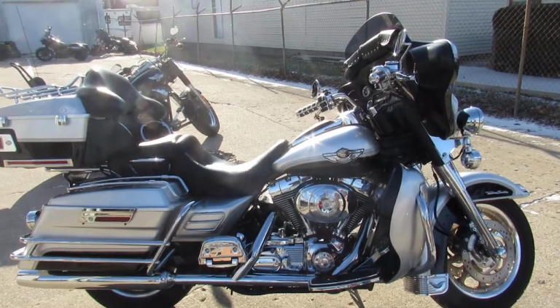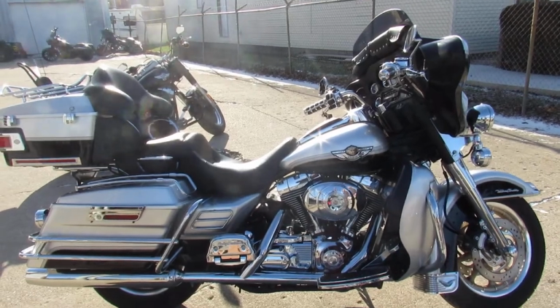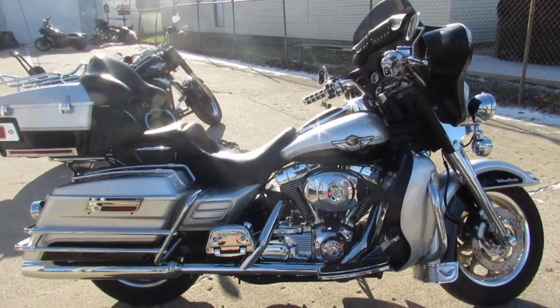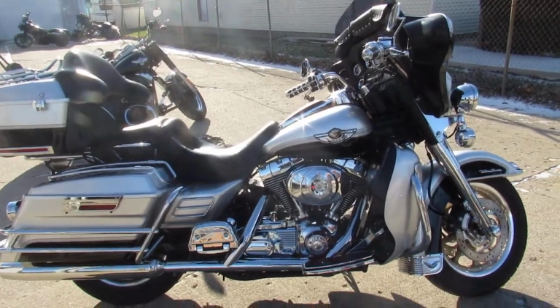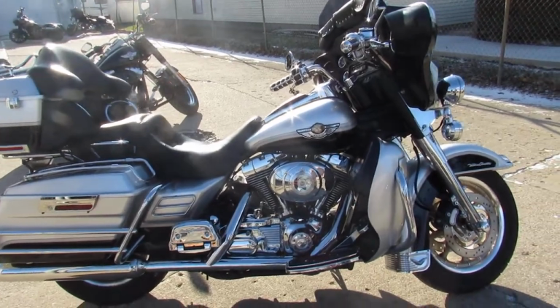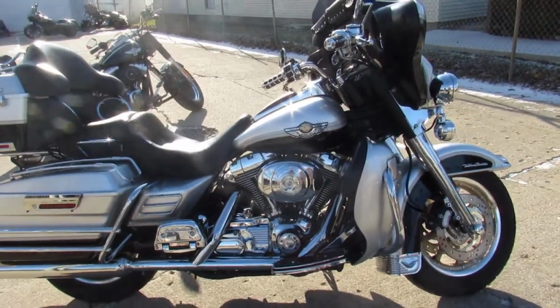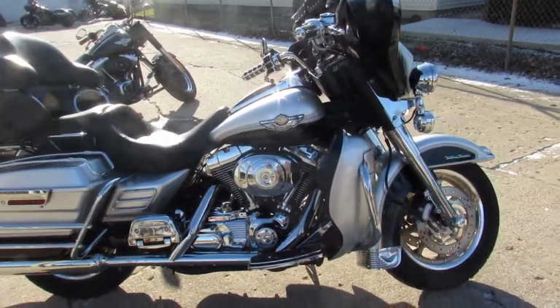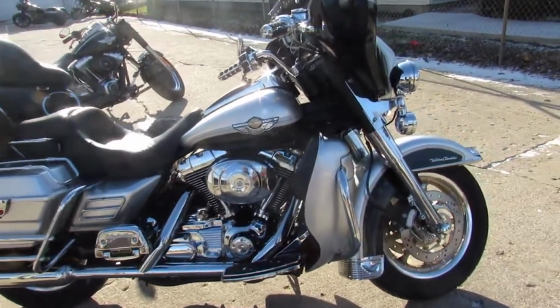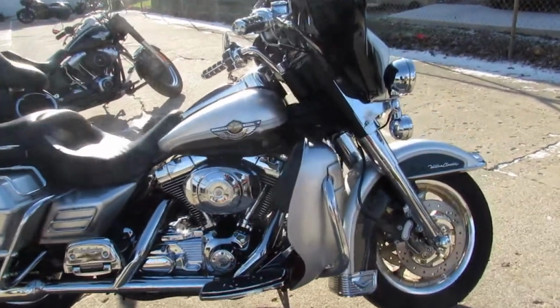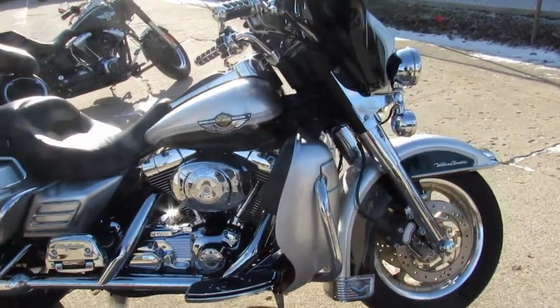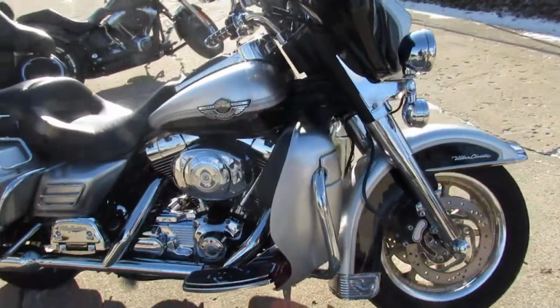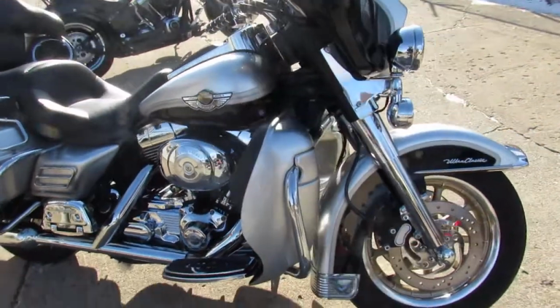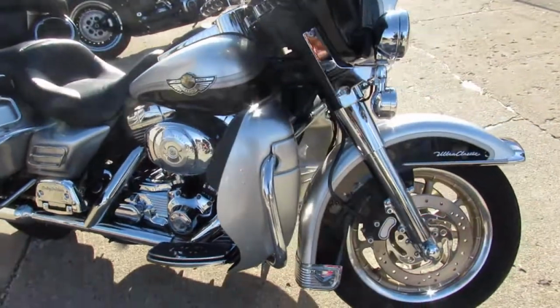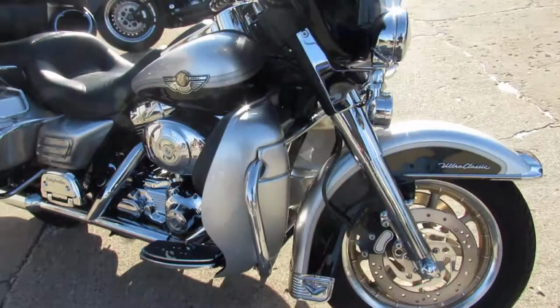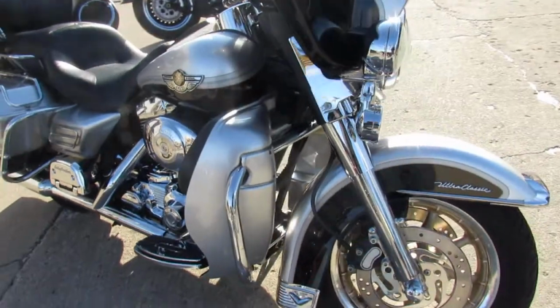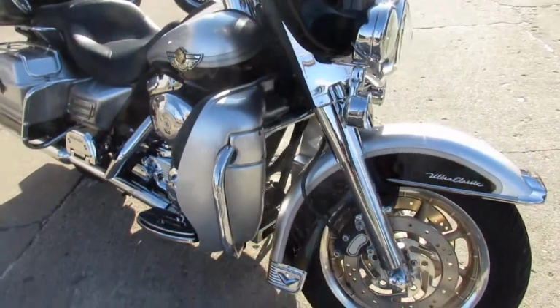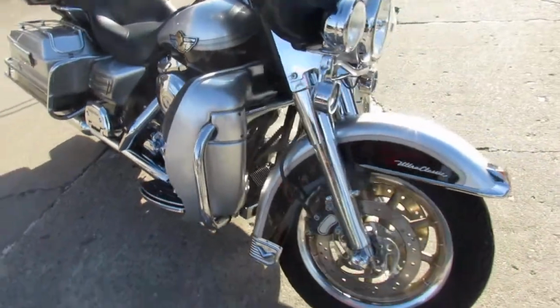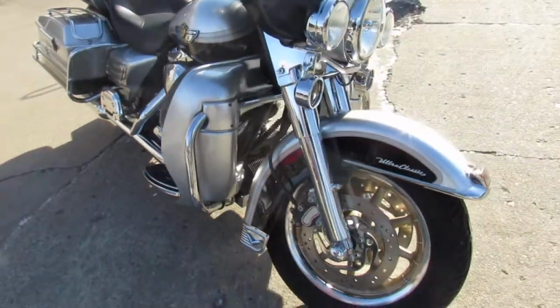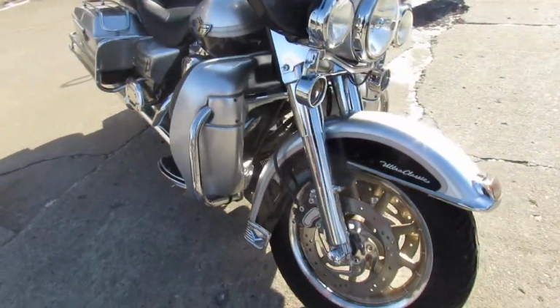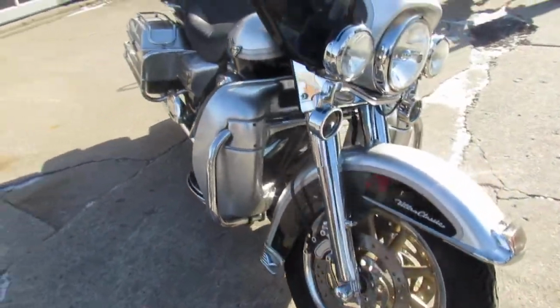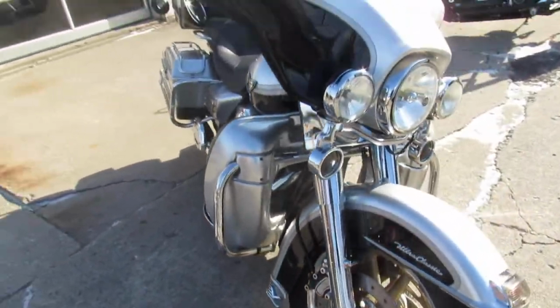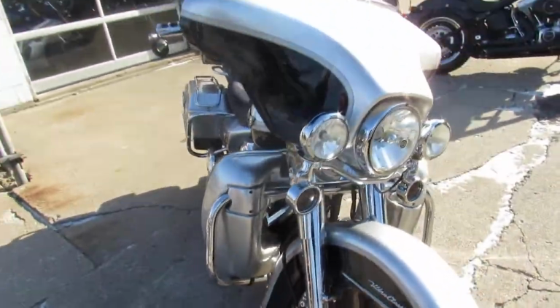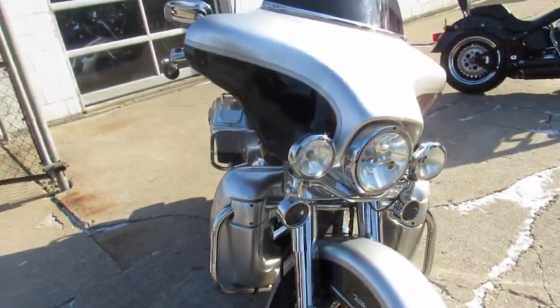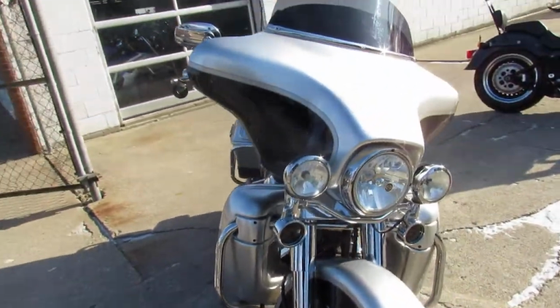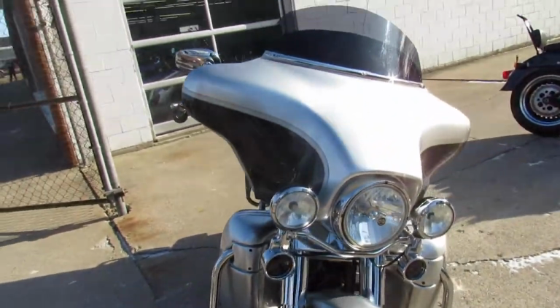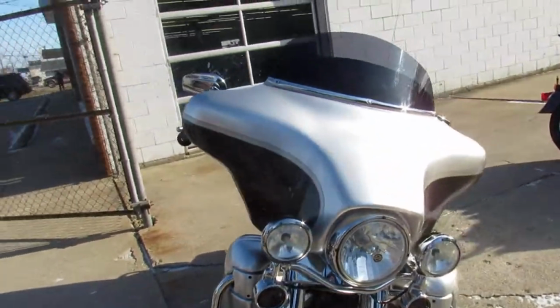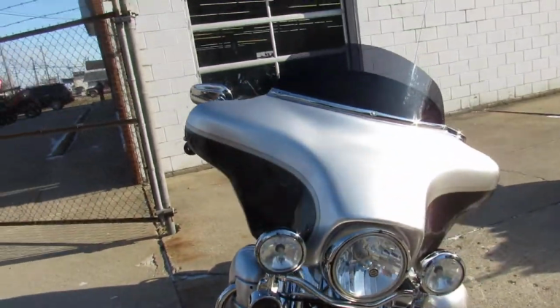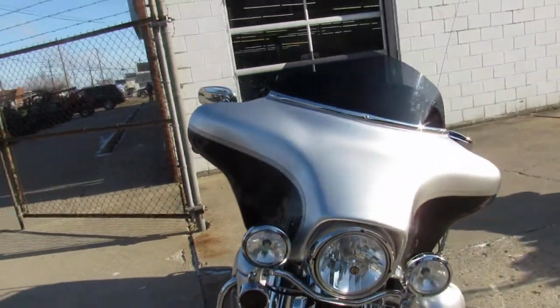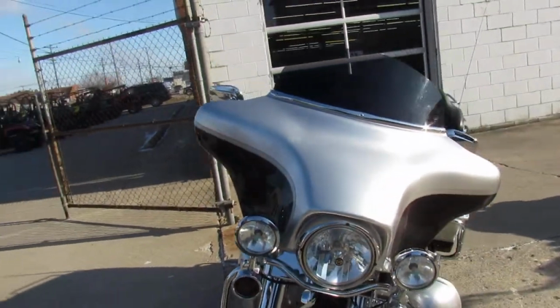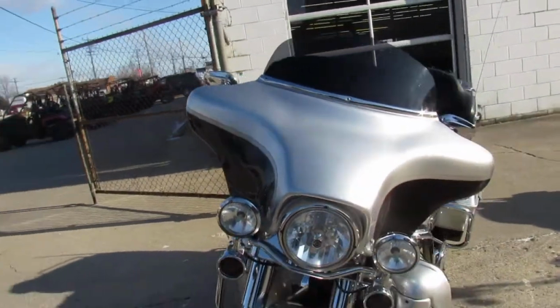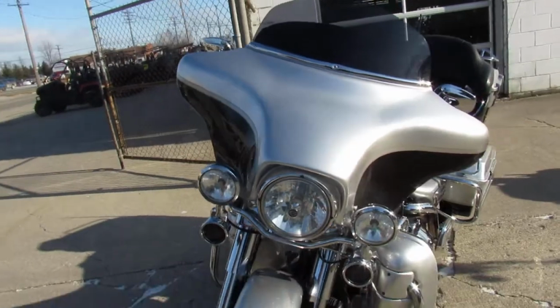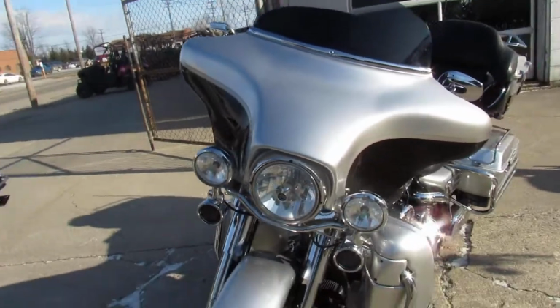Hey guys, ApprovalPowerSports.com here doing some videos on the G-Series. We've got over 60 Ultra Plastics, all pre-owned, in the showroom for you. Take a look at this one.